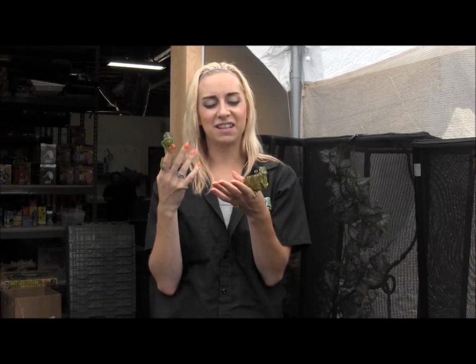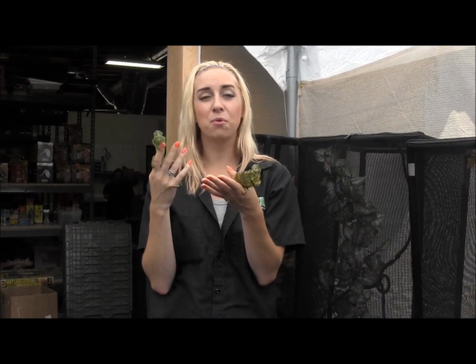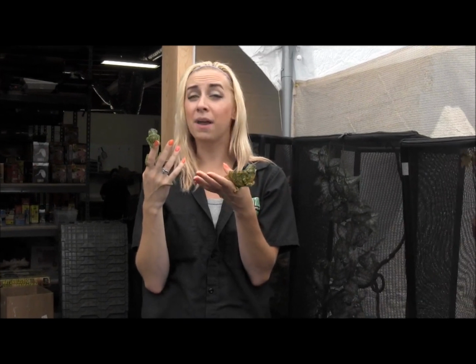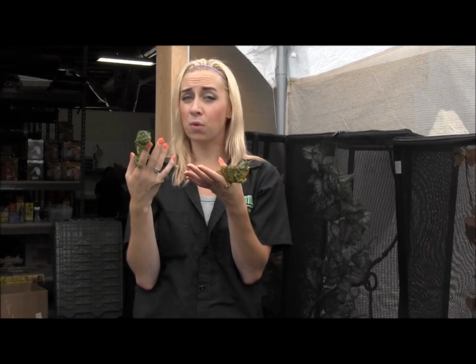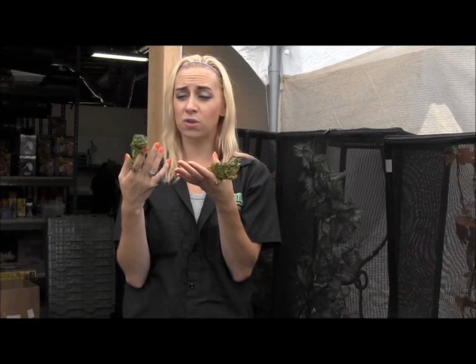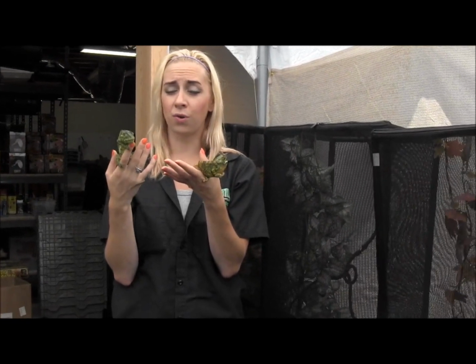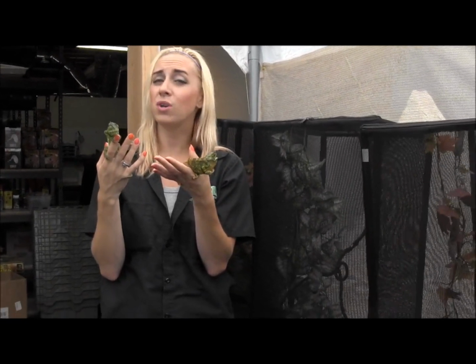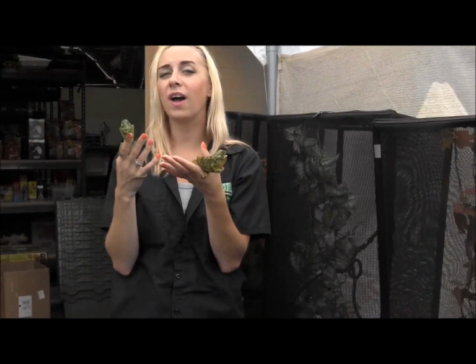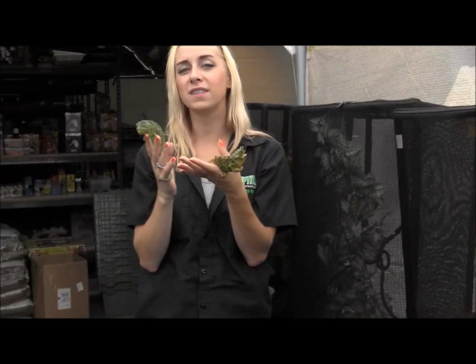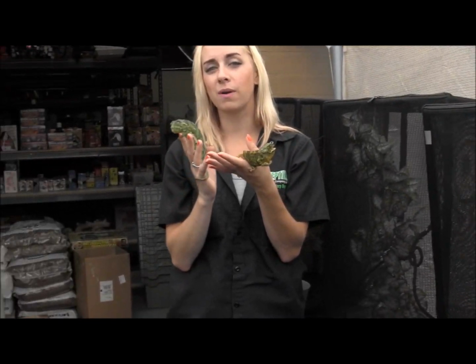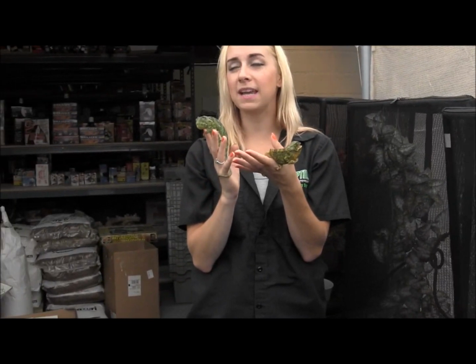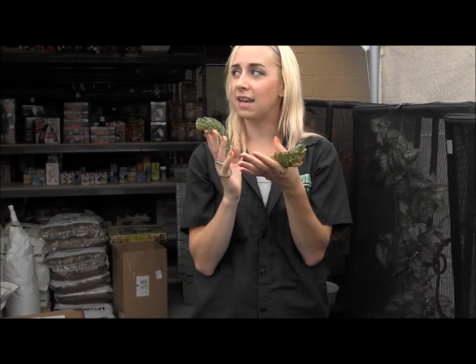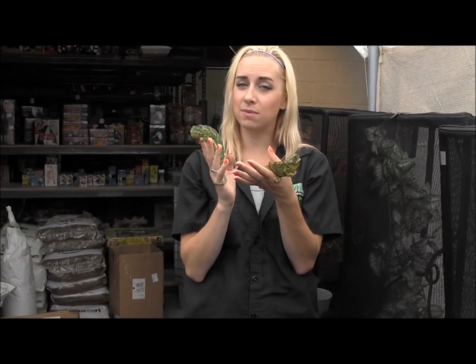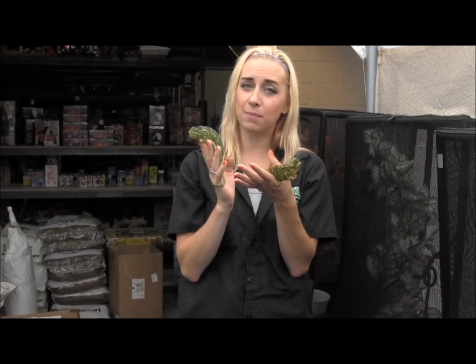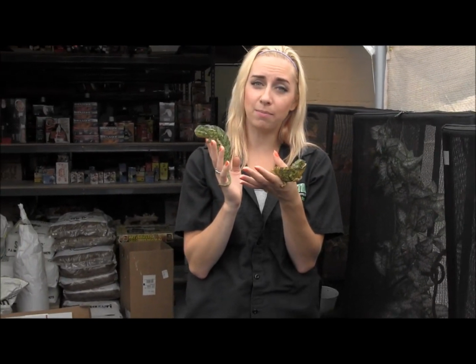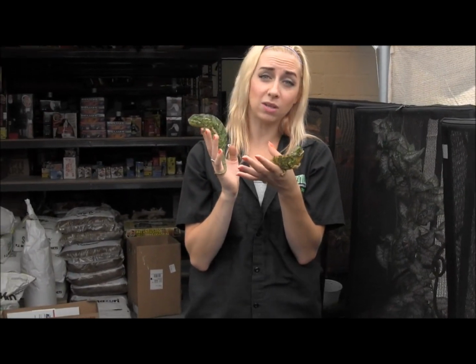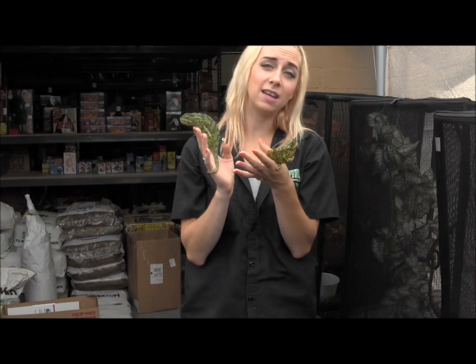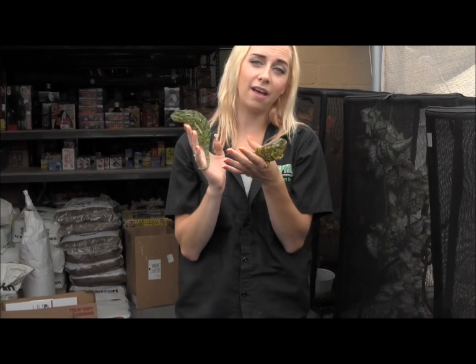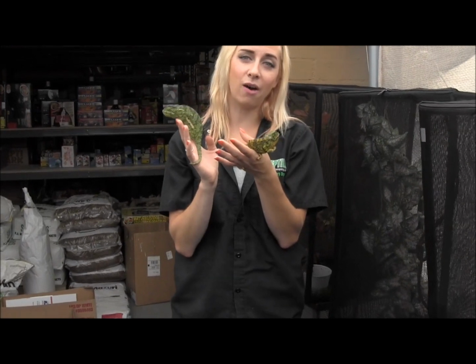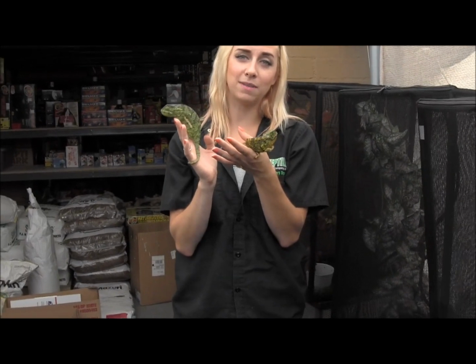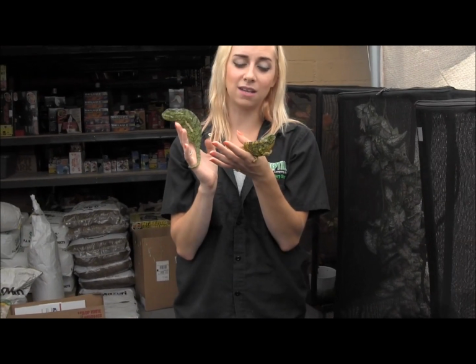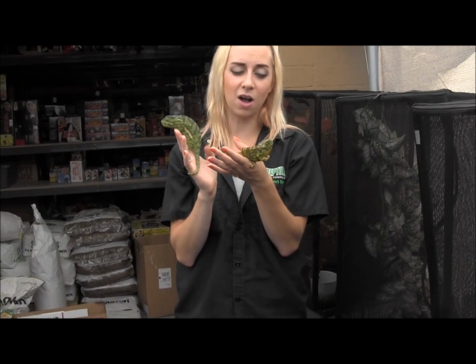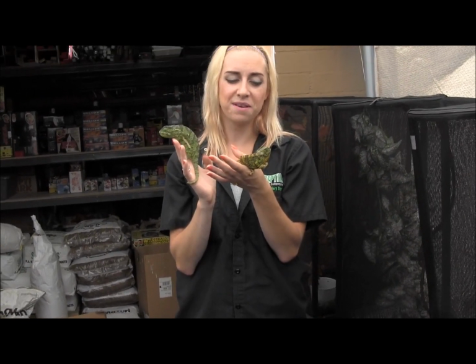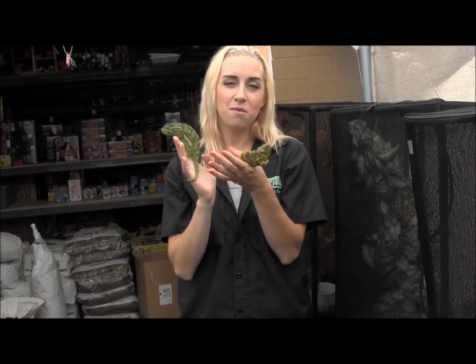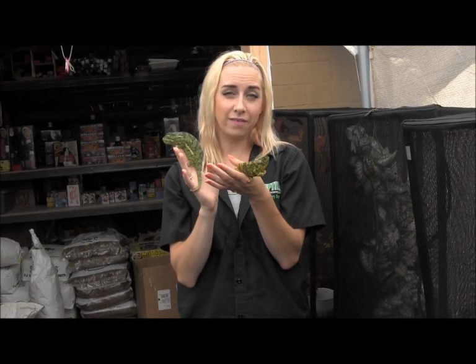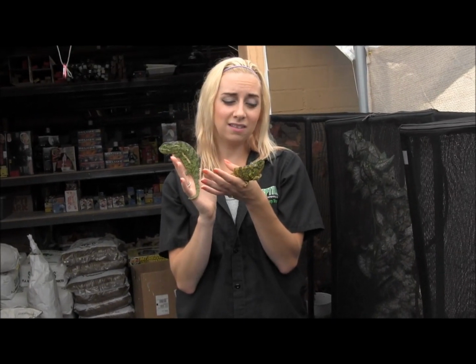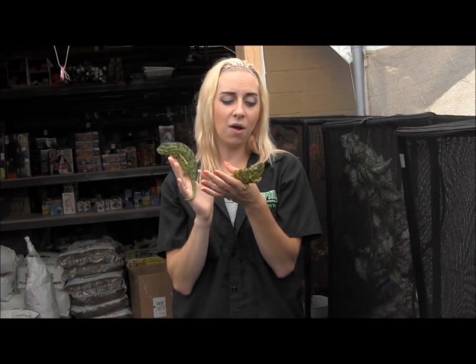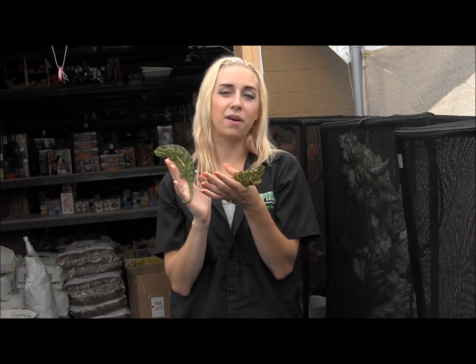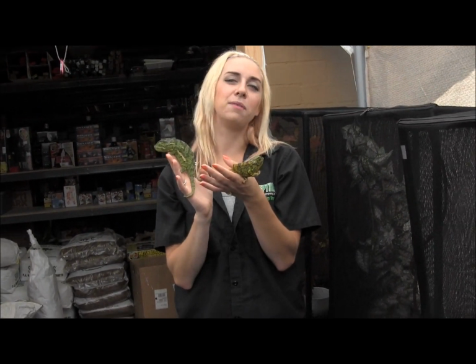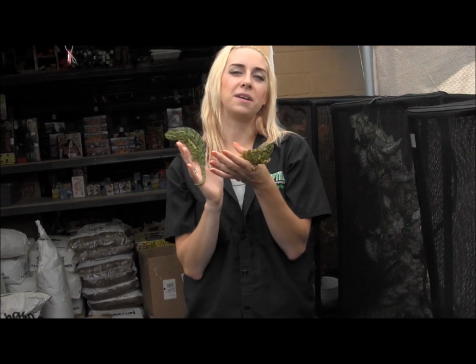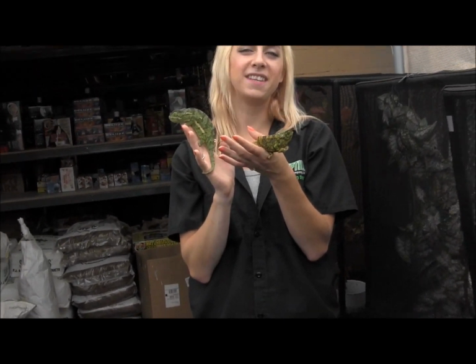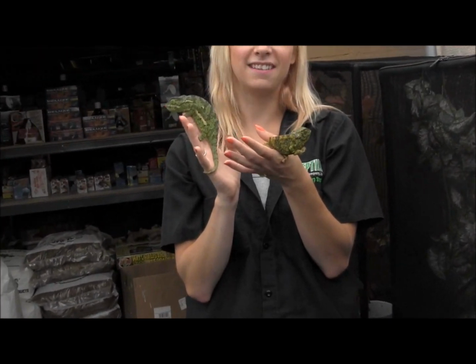To learn more about them or to order them, you can go ahead and visit our website at www.lllreptile.com, where we have these and all of our available animals listed.